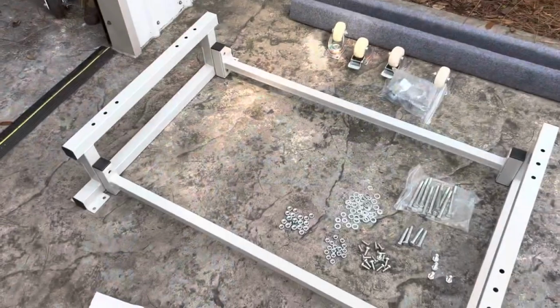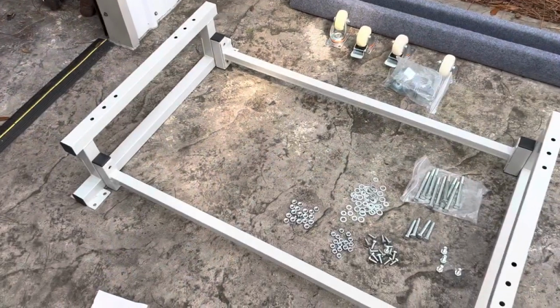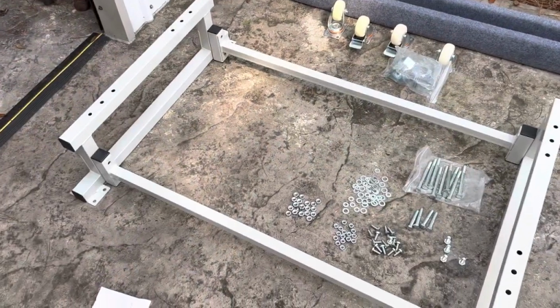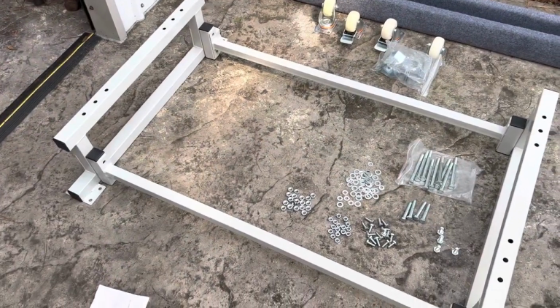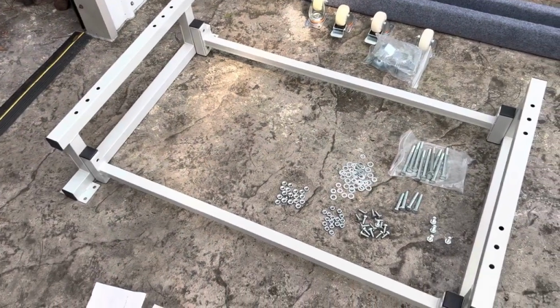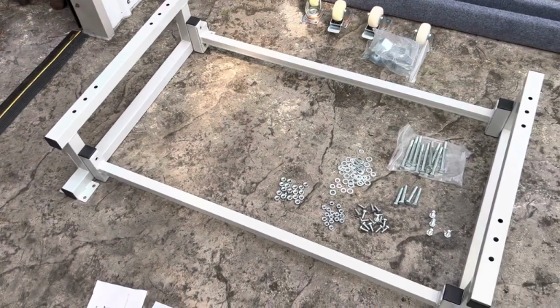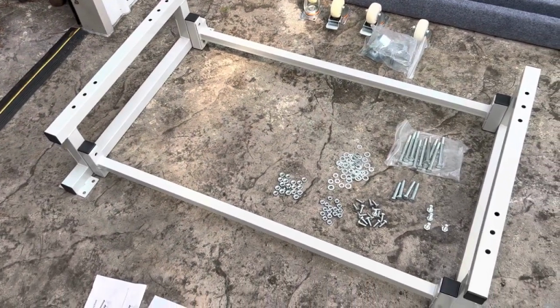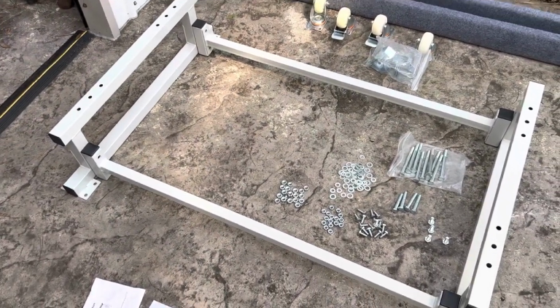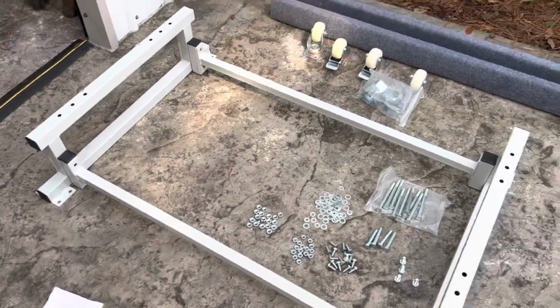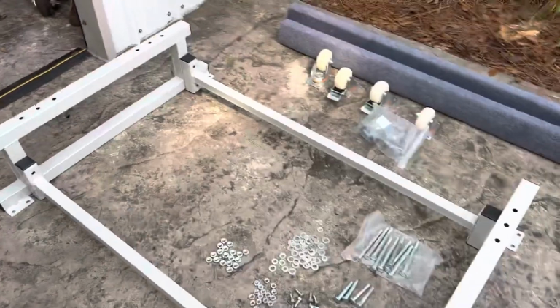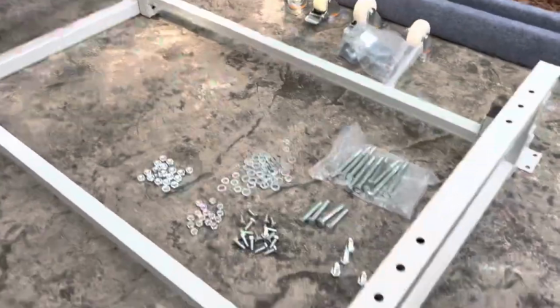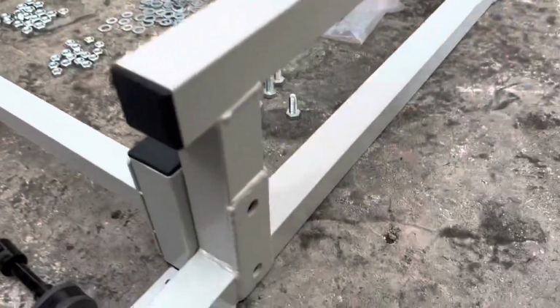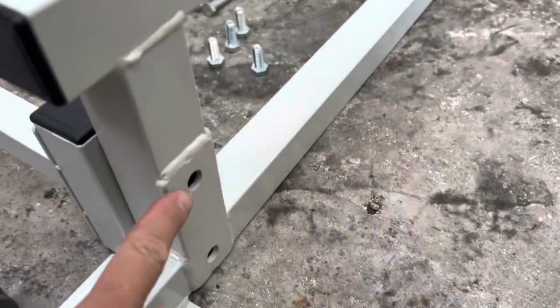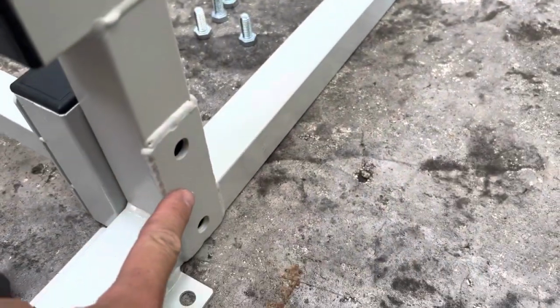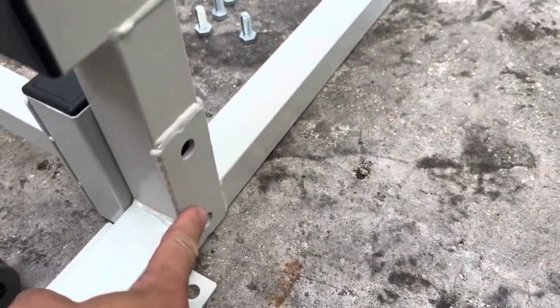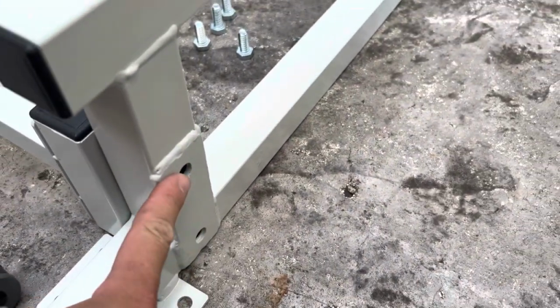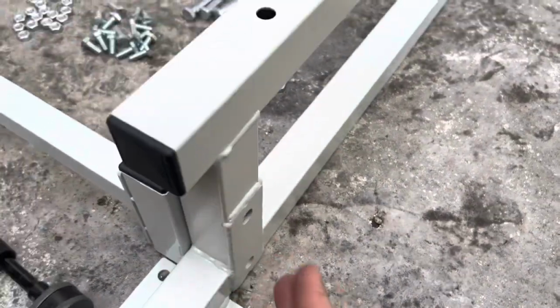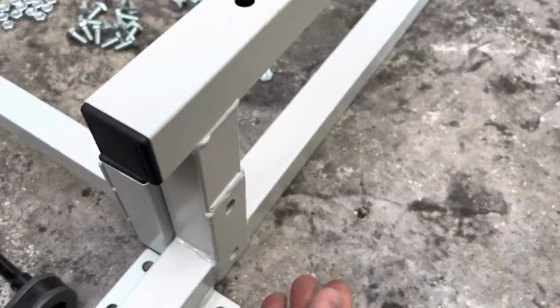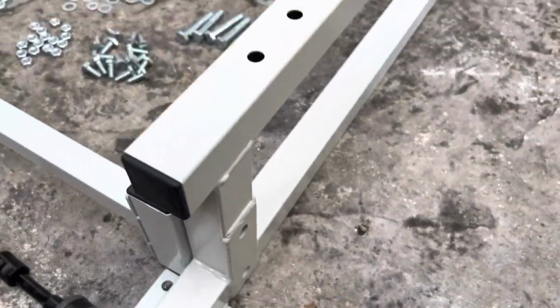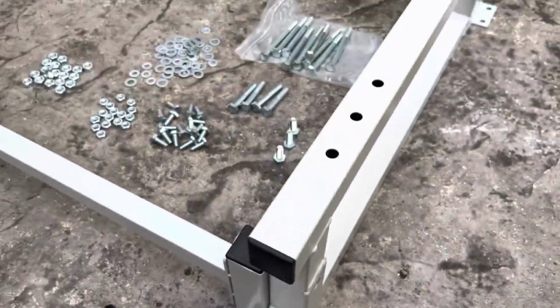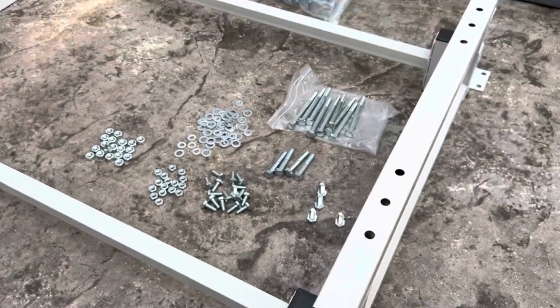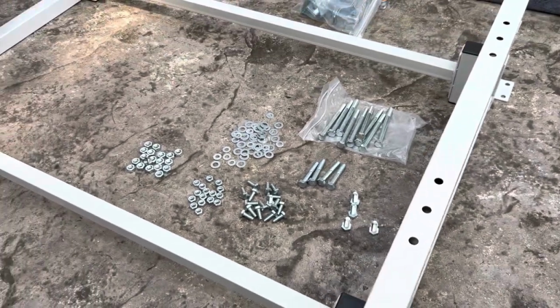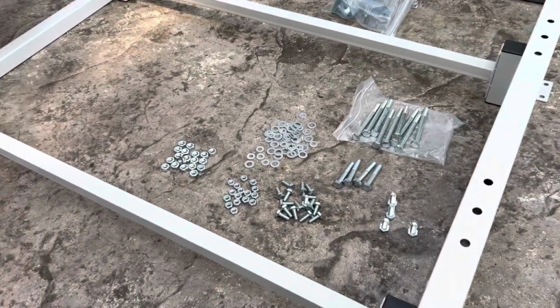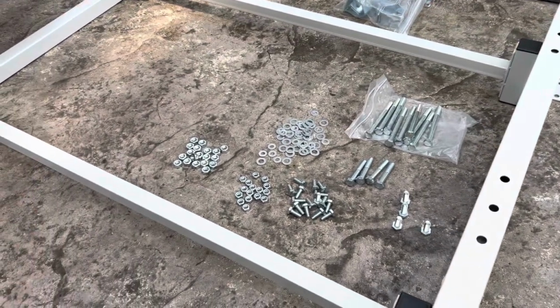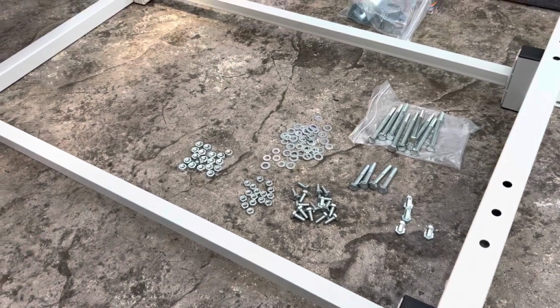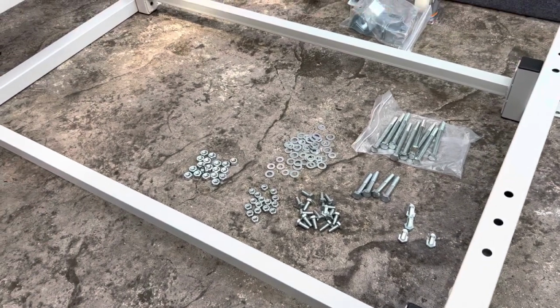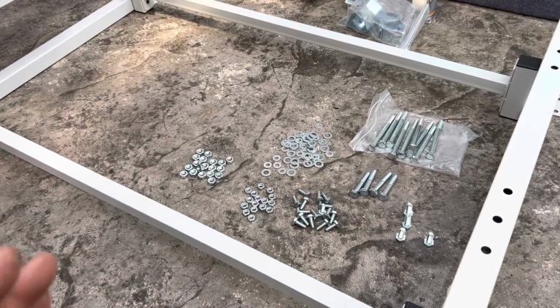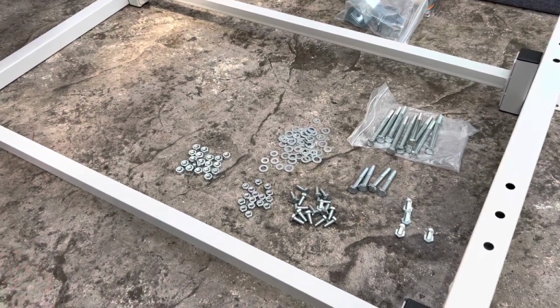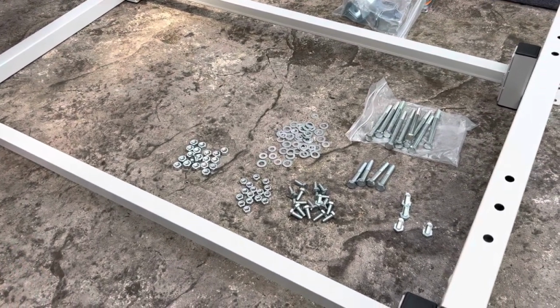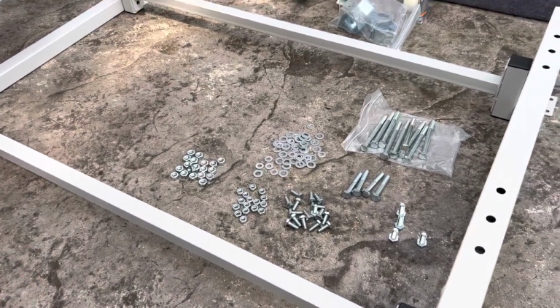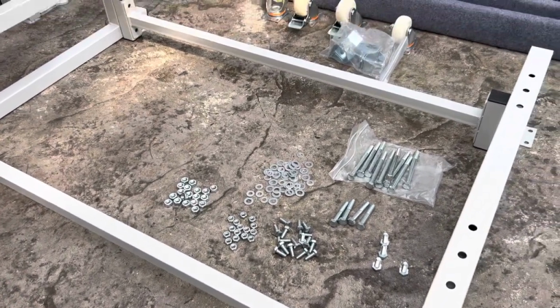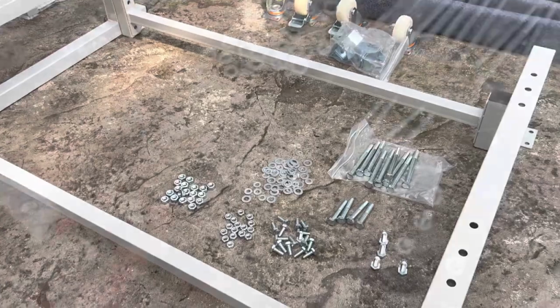The first step is to get all your hardware laid out just like this. We have our end pieces — you can see those have a reinforced bracket right here, and that's going to go to the outside. We're going to stage everything up like this, and the next step is to begin assembling the dolly.